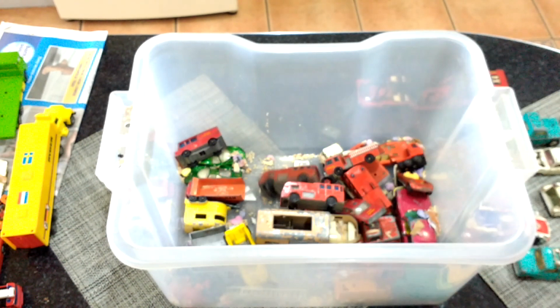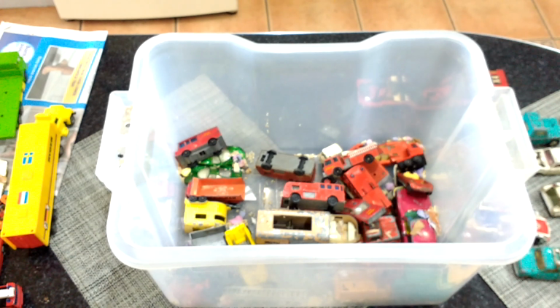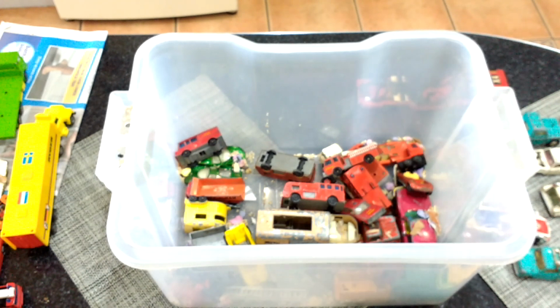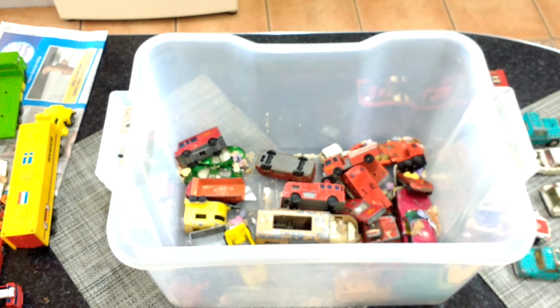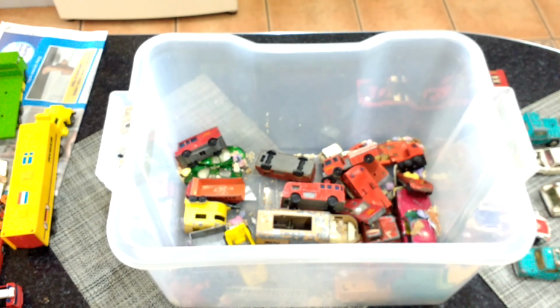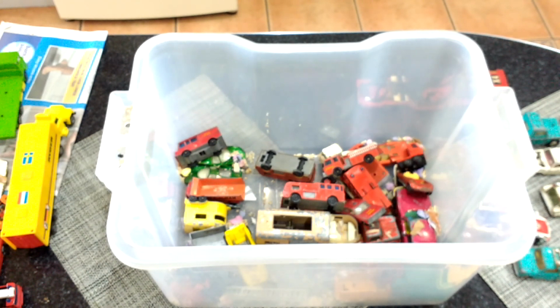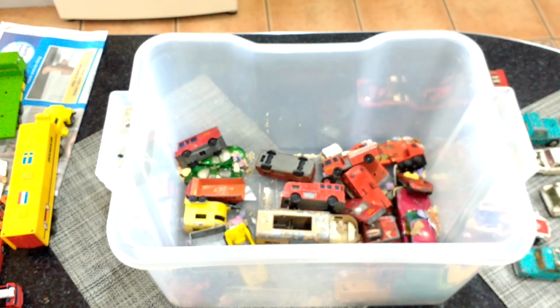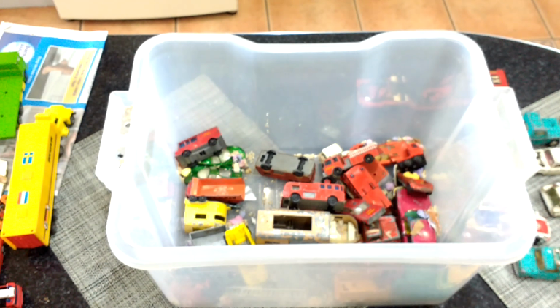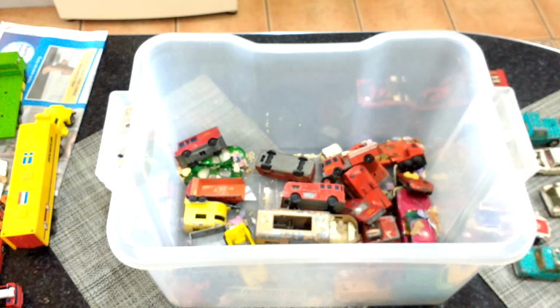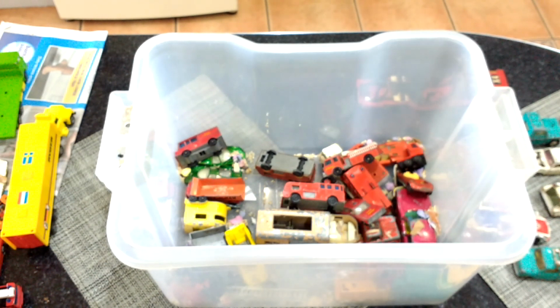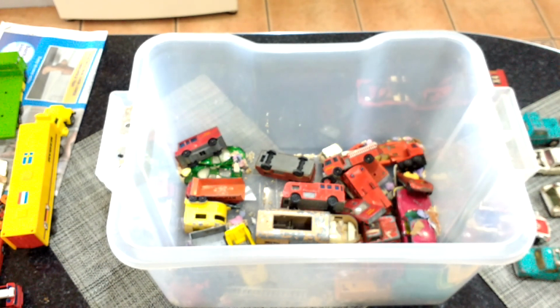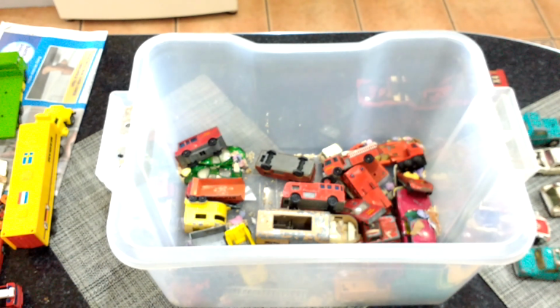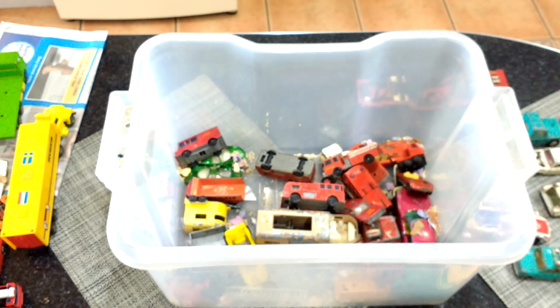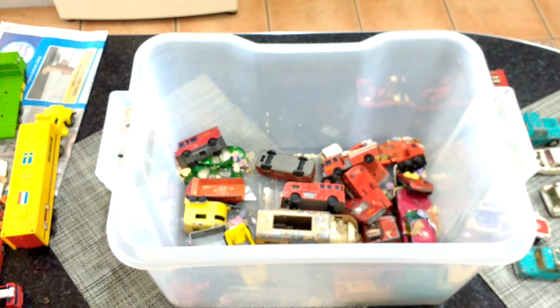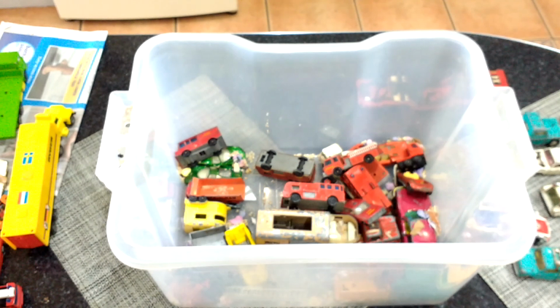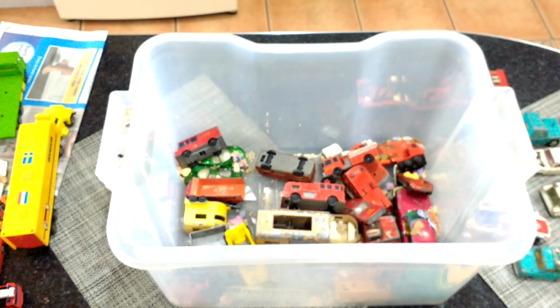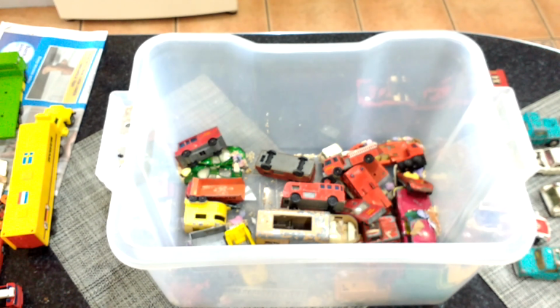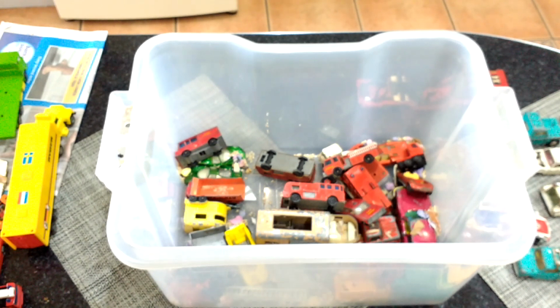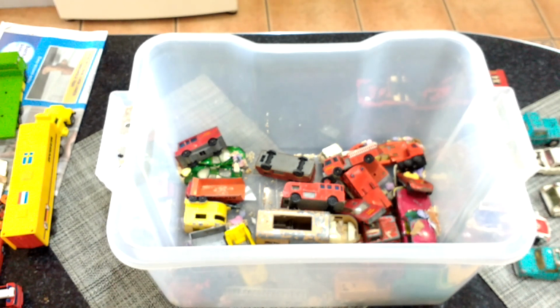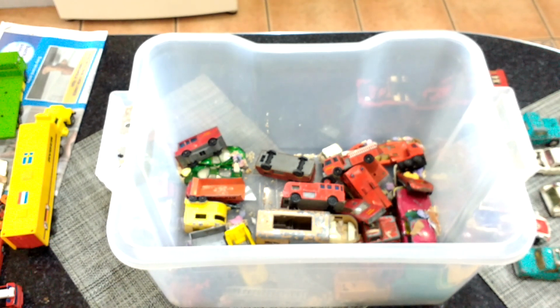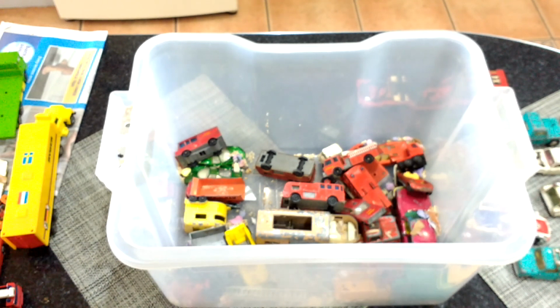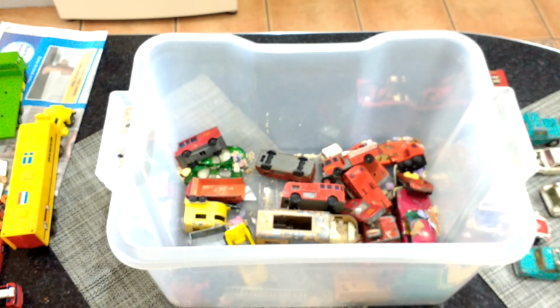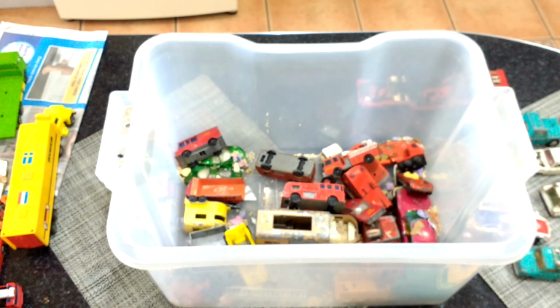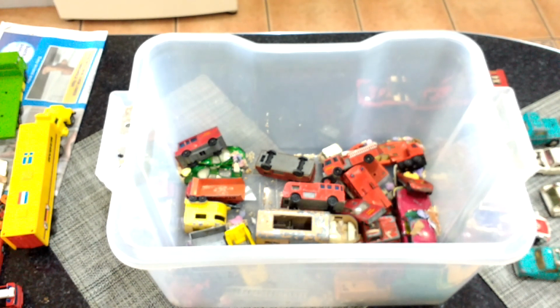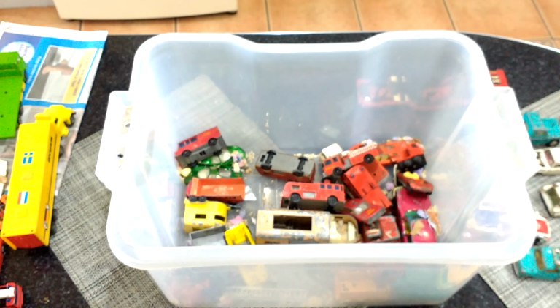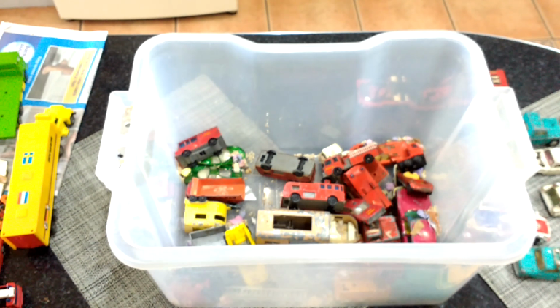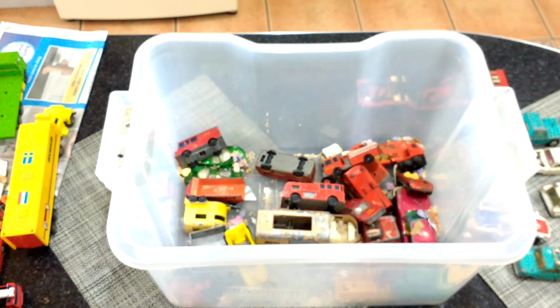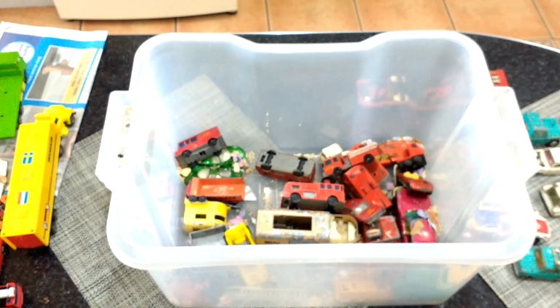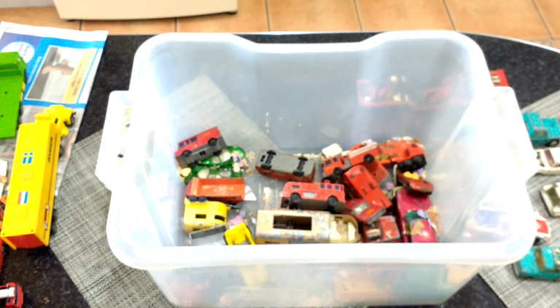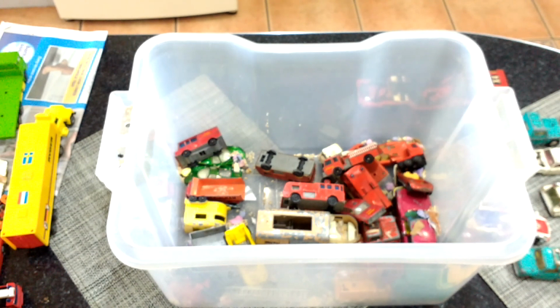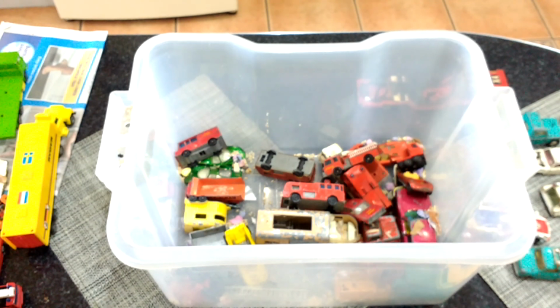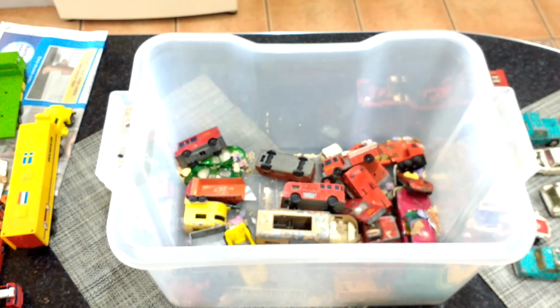So that's that box really. Pointless going through the rest of them because they're just battered up run-of-the-mill stuff. I've got another box actually, I've just noticed, but it feels very light so I don't know what's in it. We'll have a look.